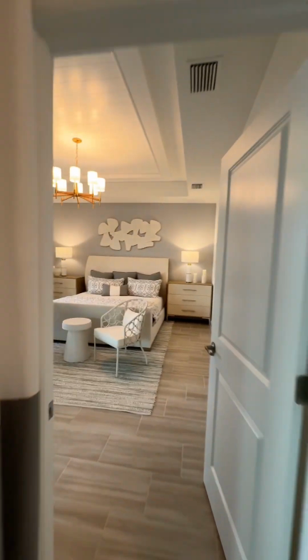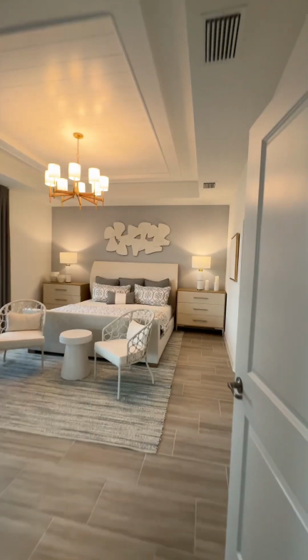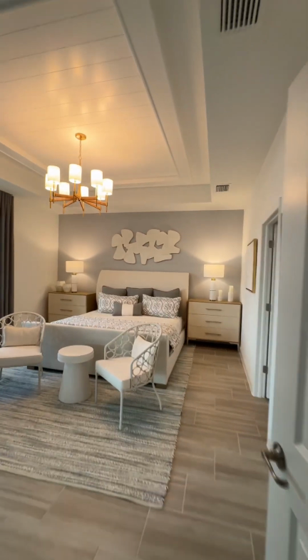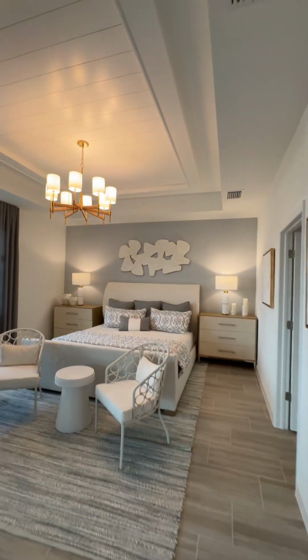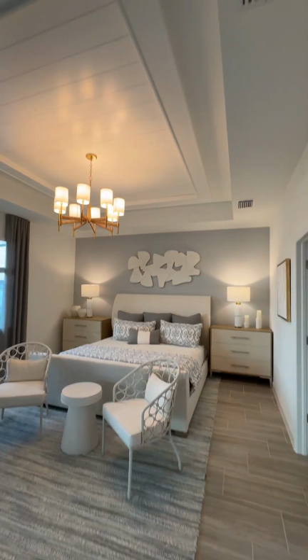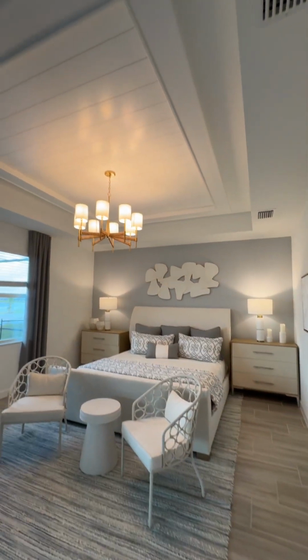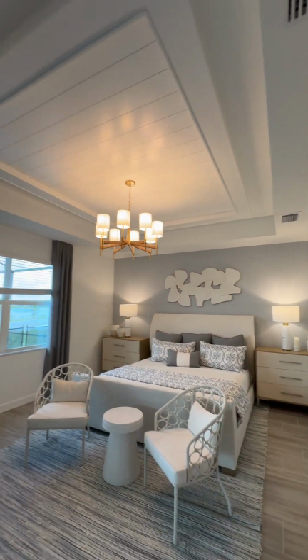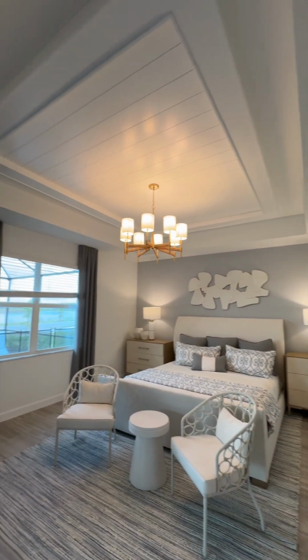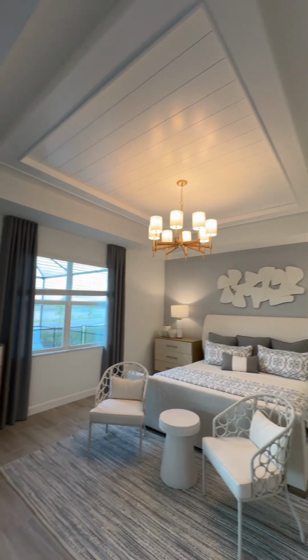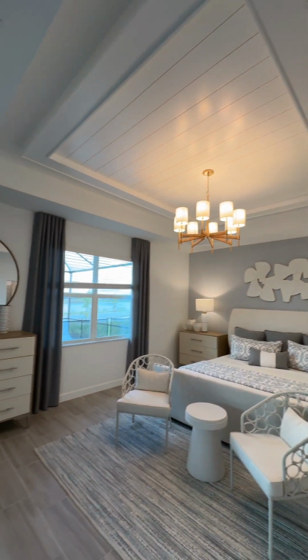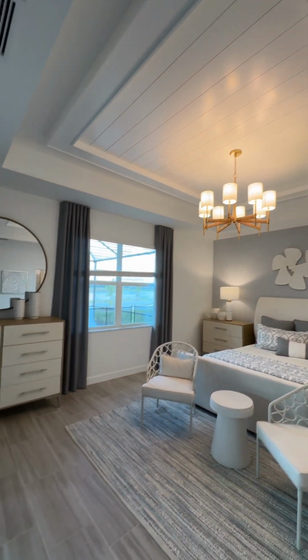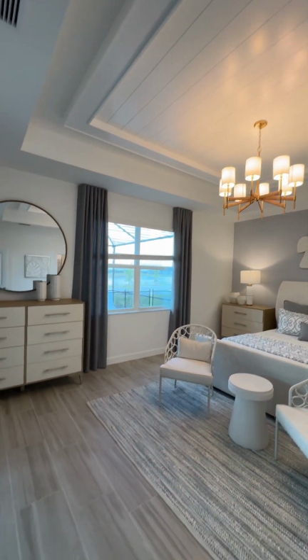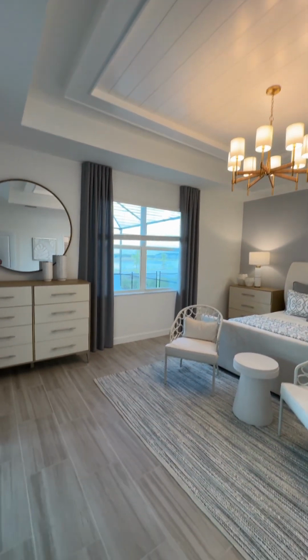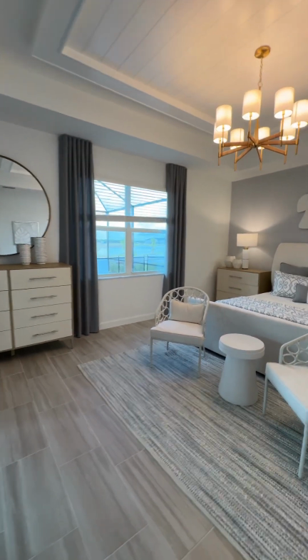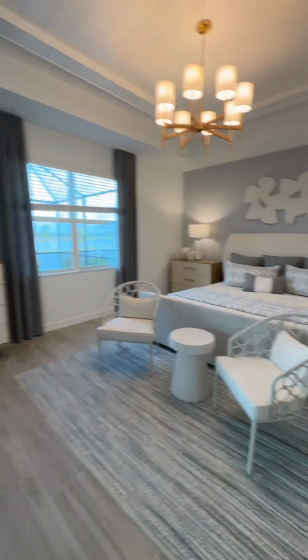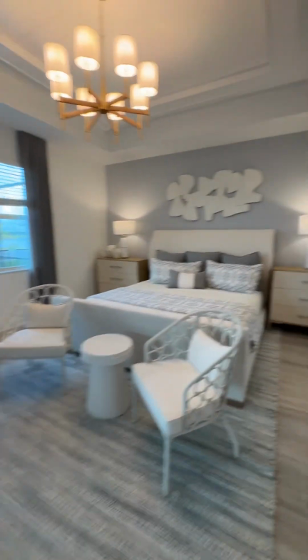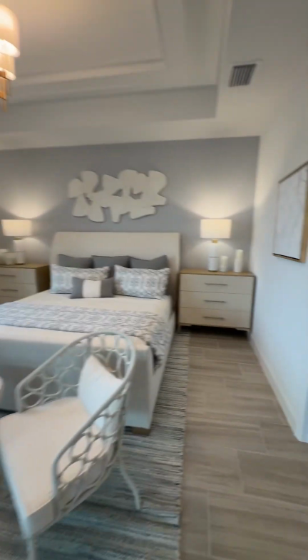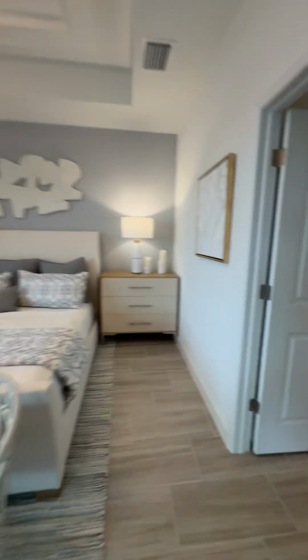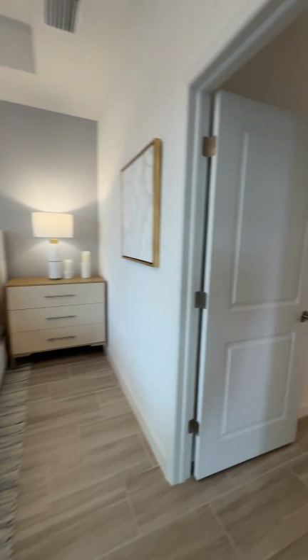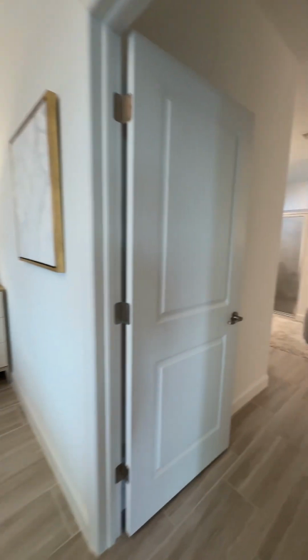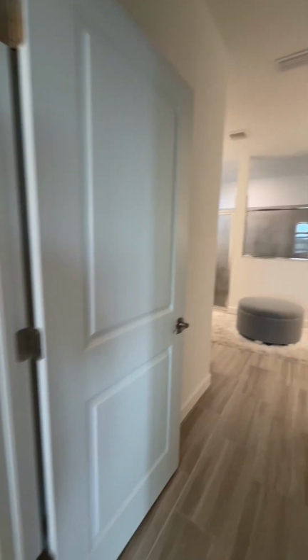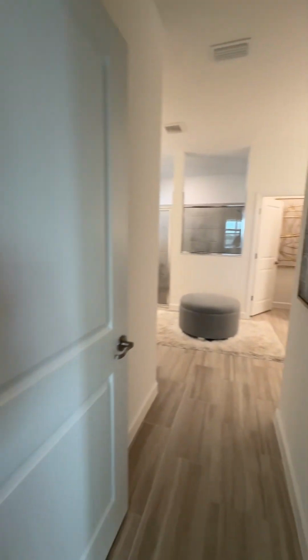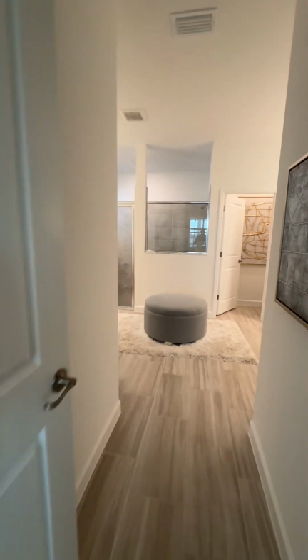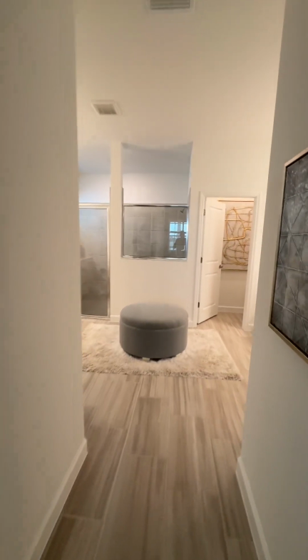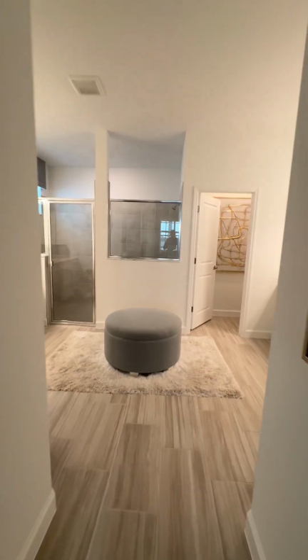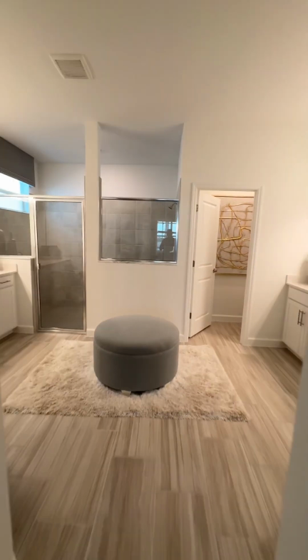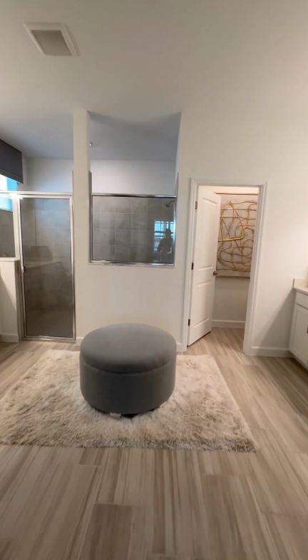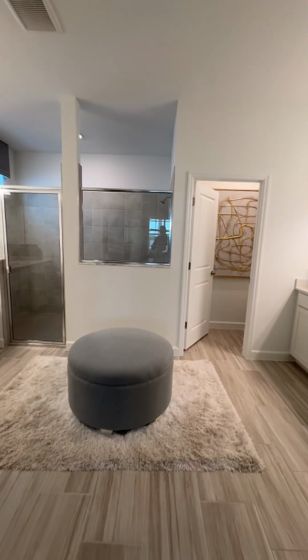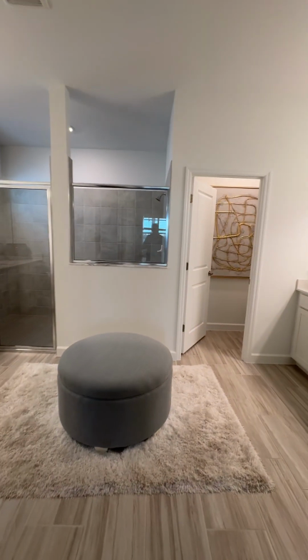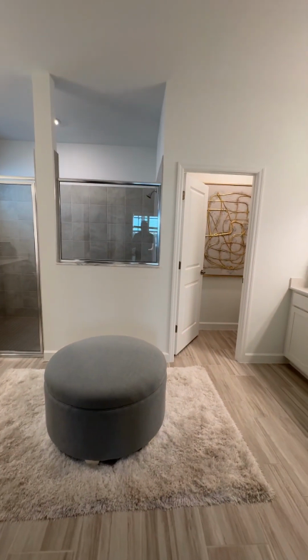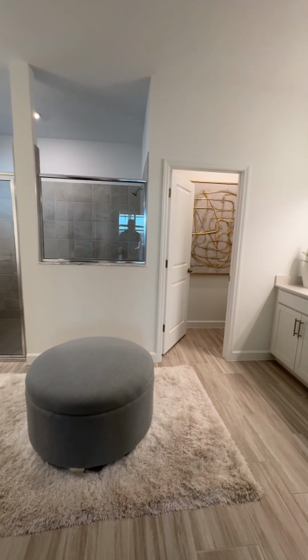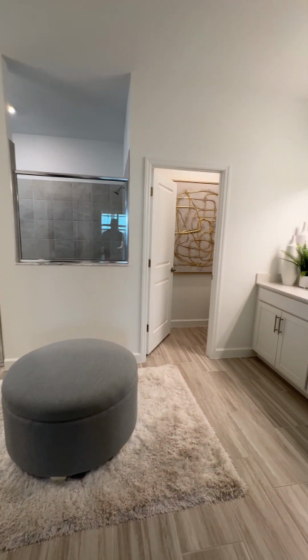Last room — tray ceiling is standard in there as well. Very large primary suite. Favorite part for most guests. Primary bathroom, I'm sorry.